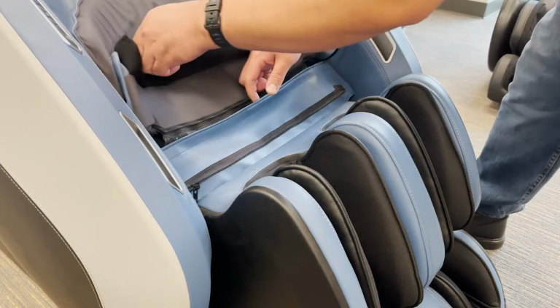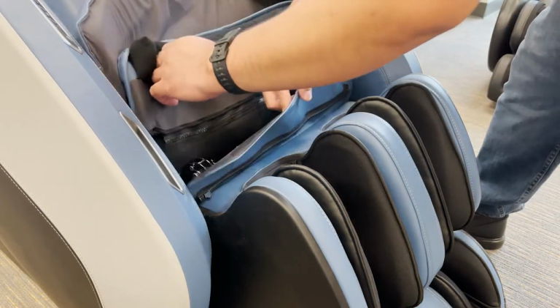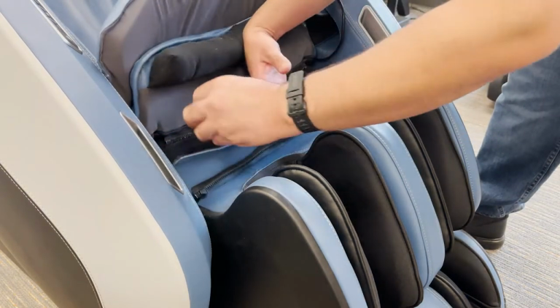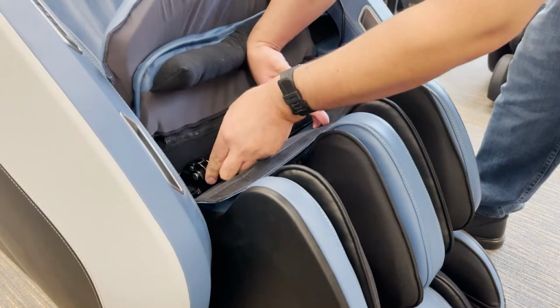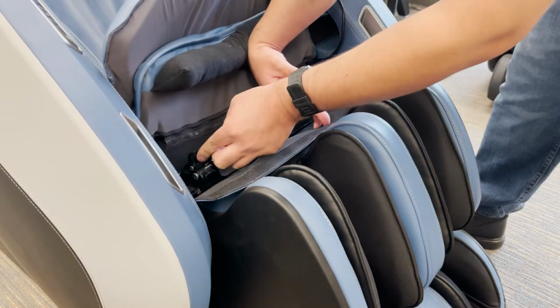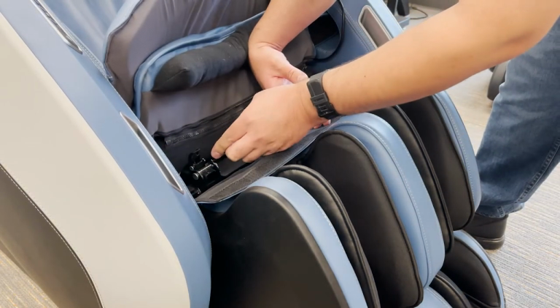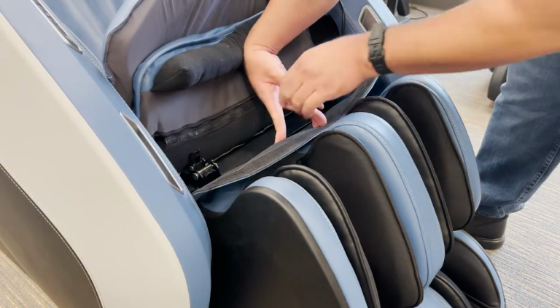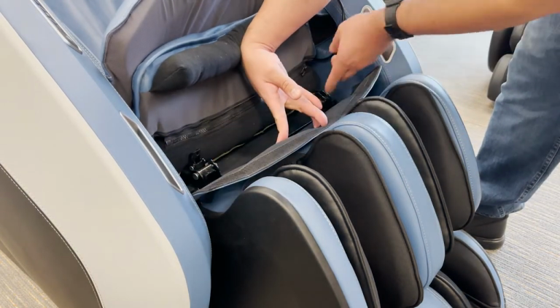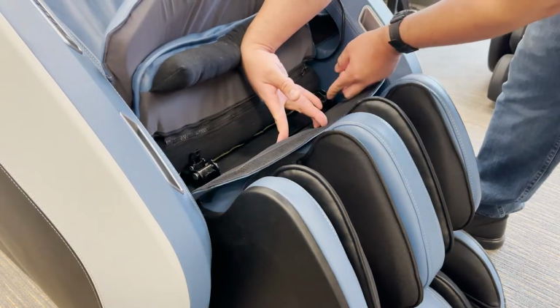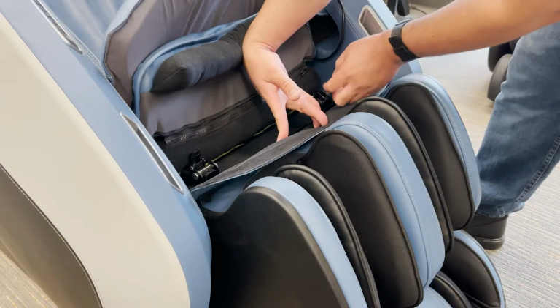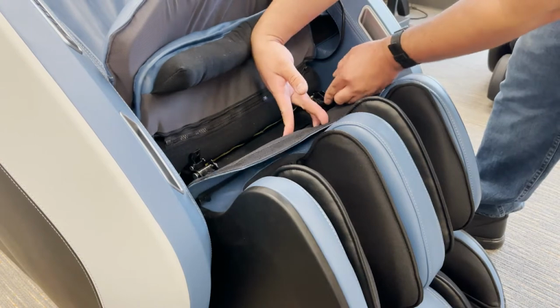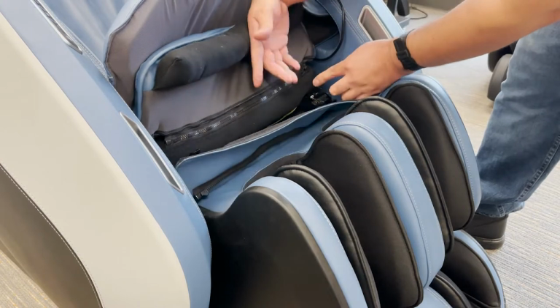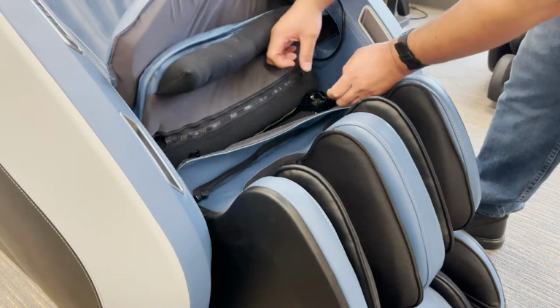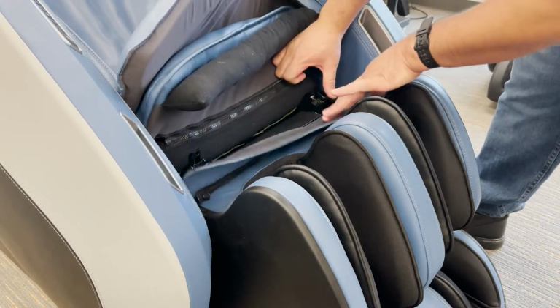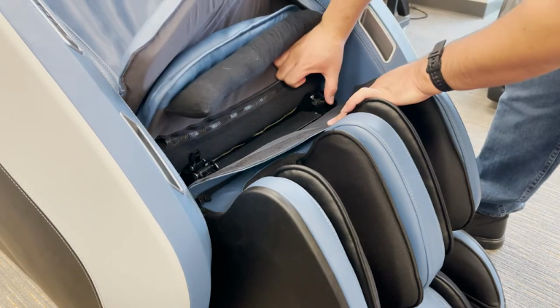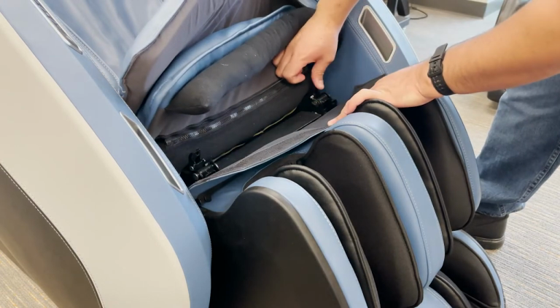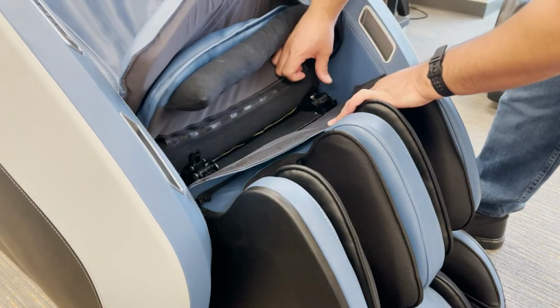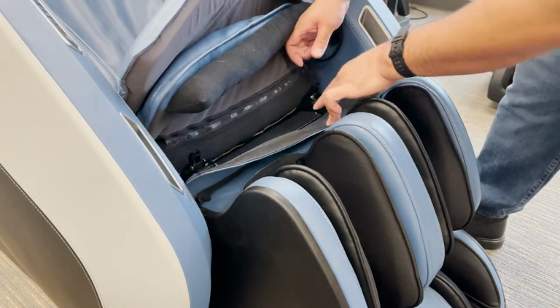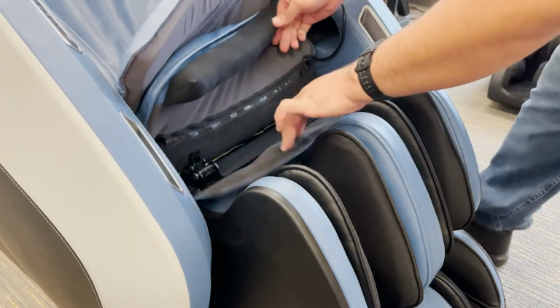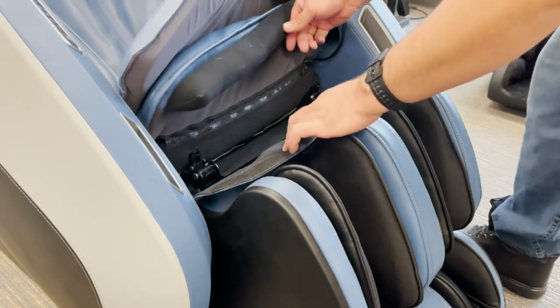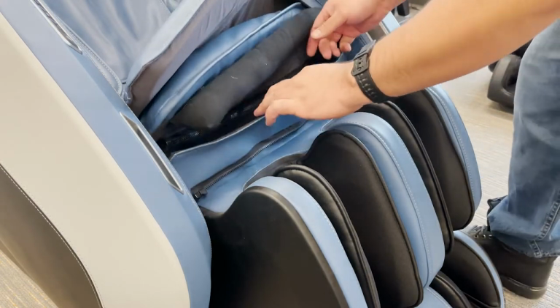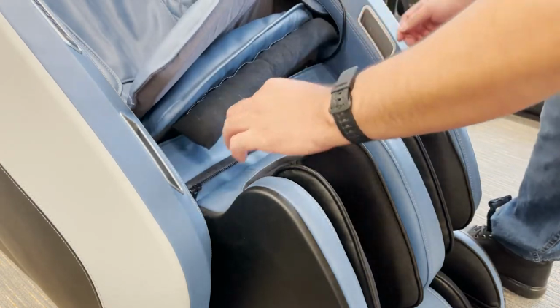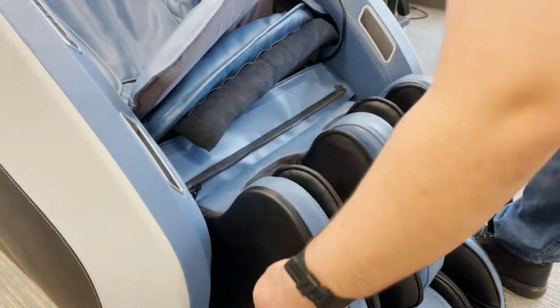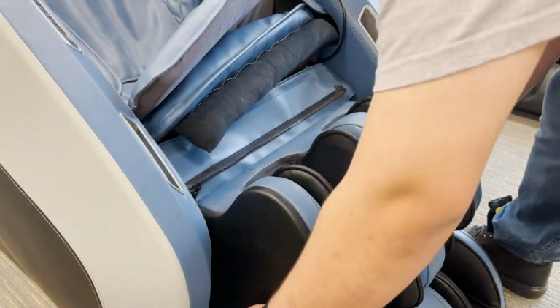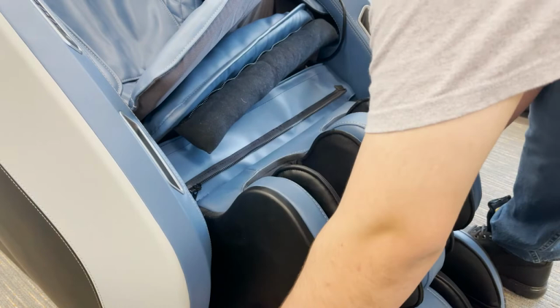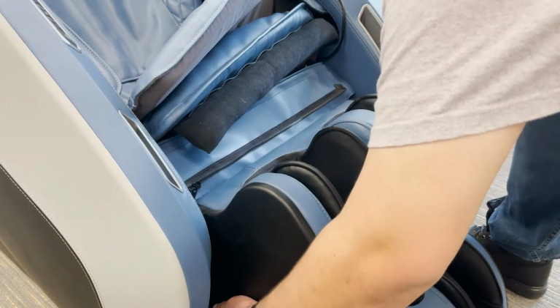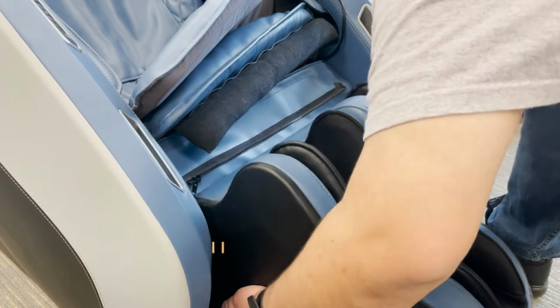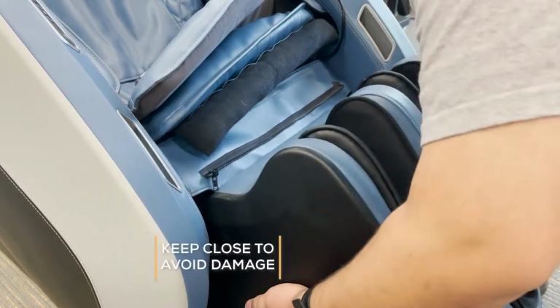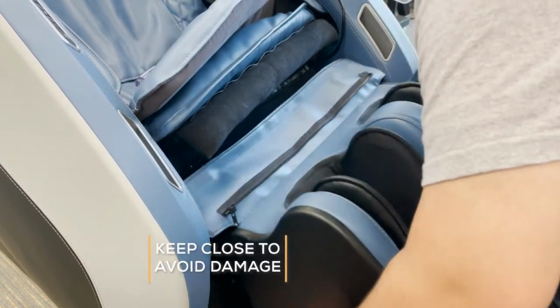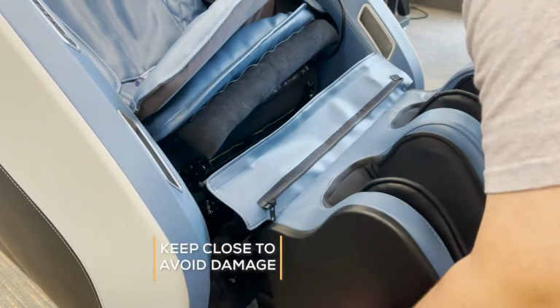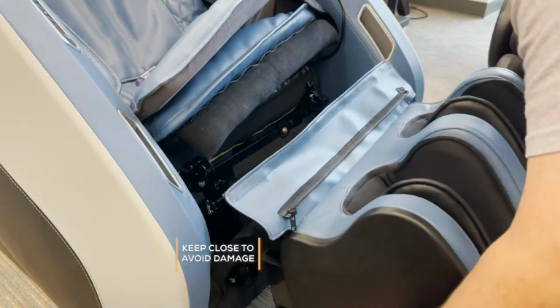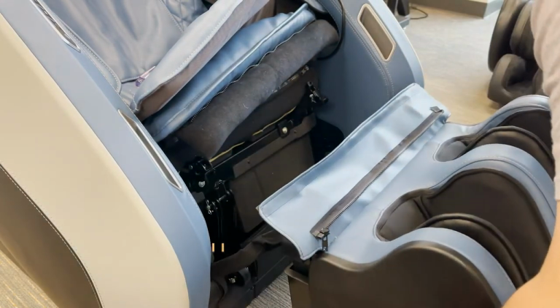Flip the two mounting brackets up, then to remove the mounting posts from the brackets, lift the foot and calf massager up and slightly towards you, keeping the massager close to the chair to avoid damage.